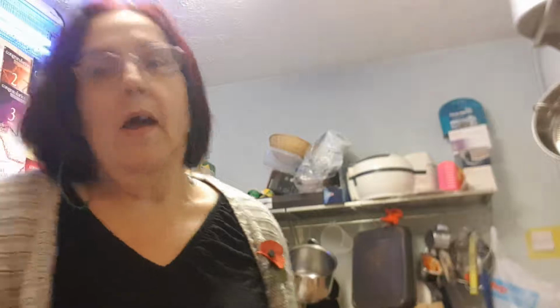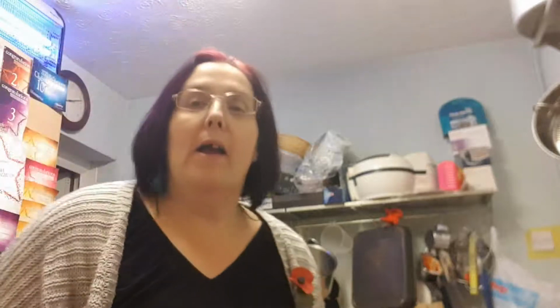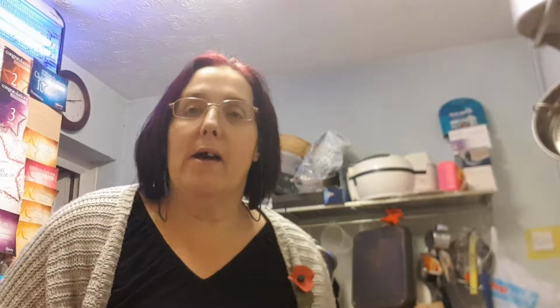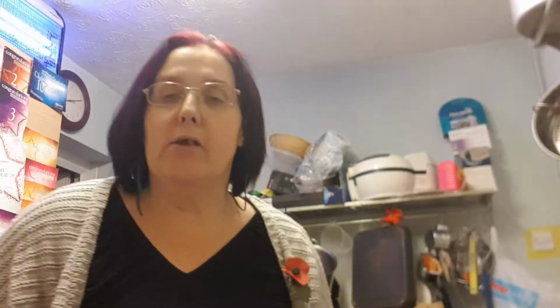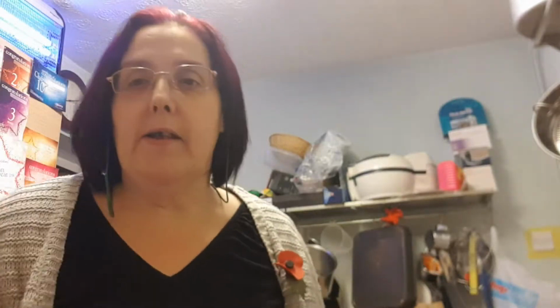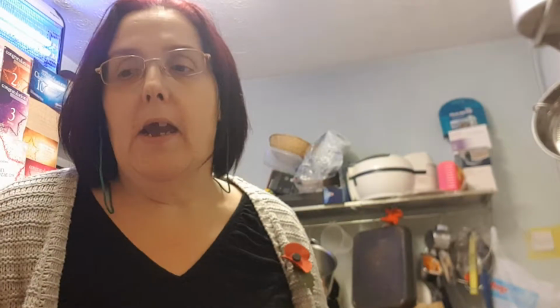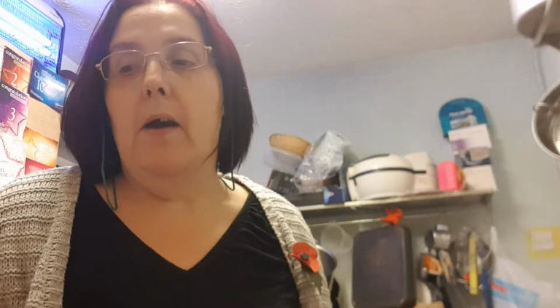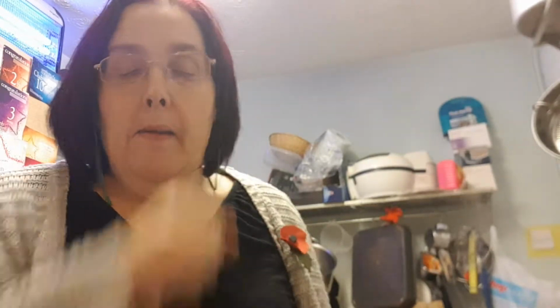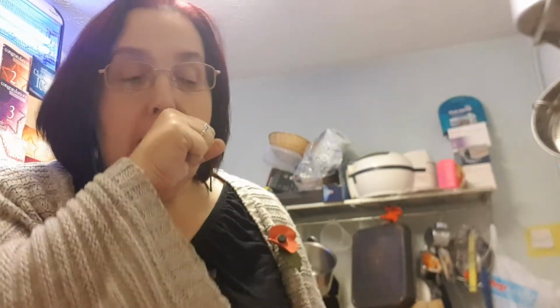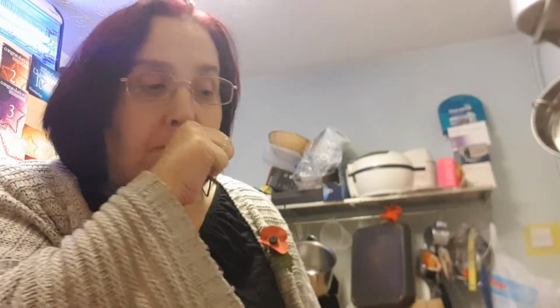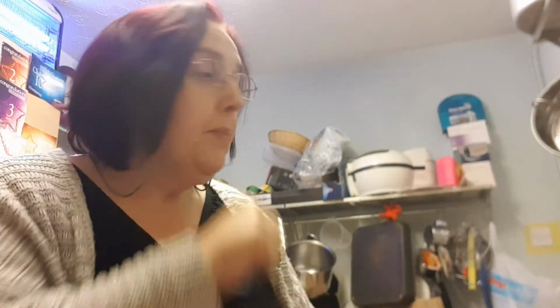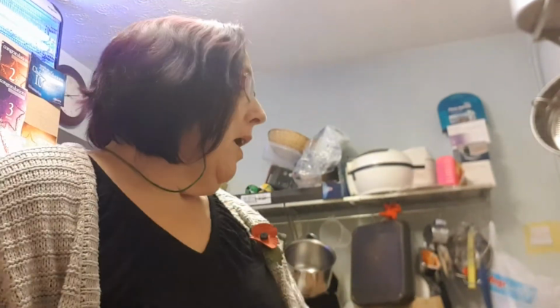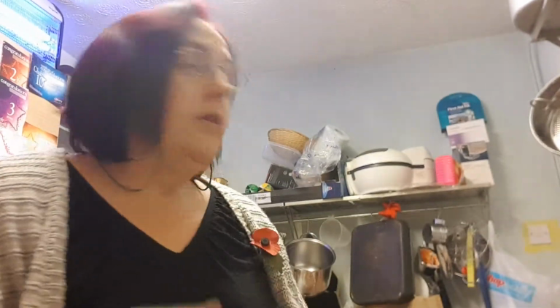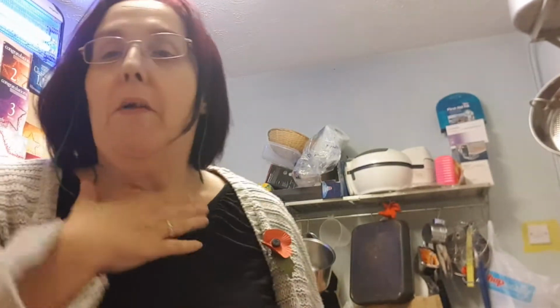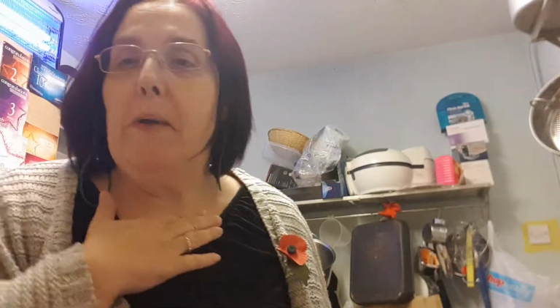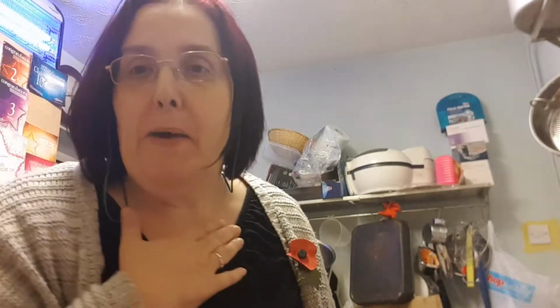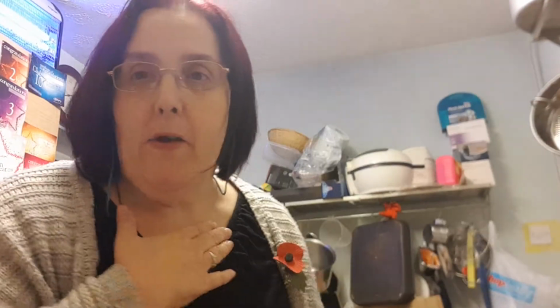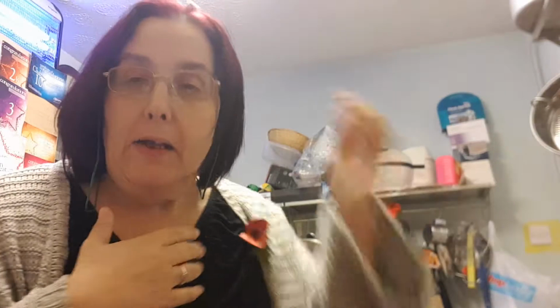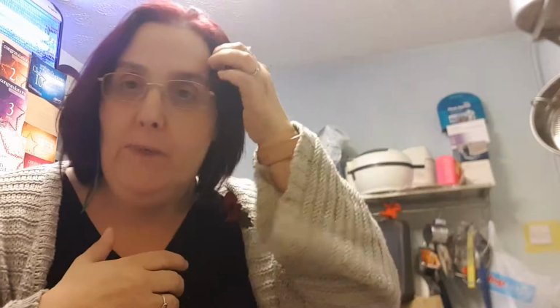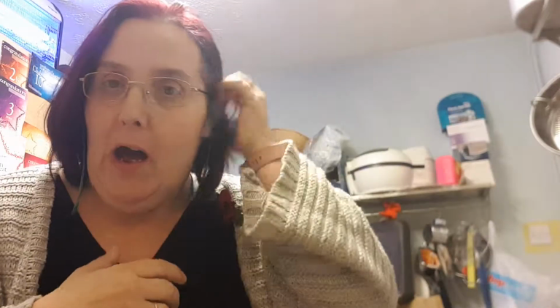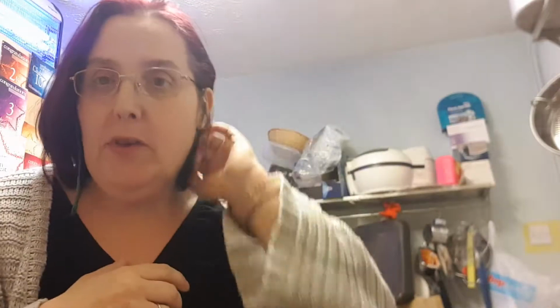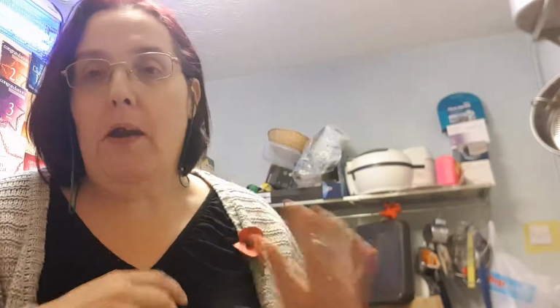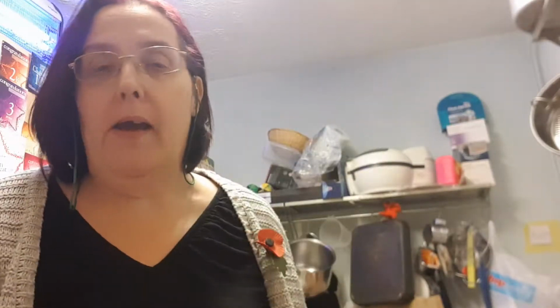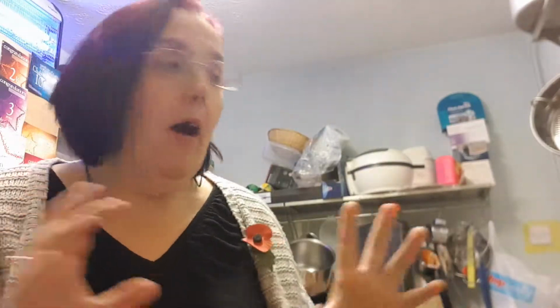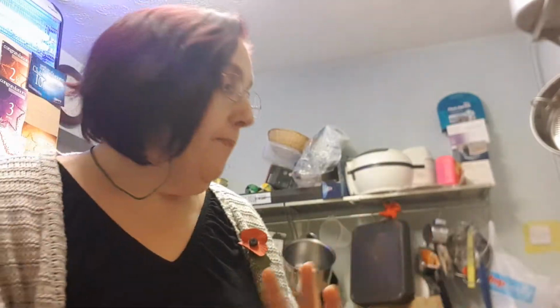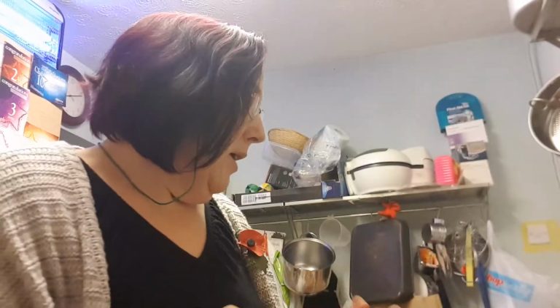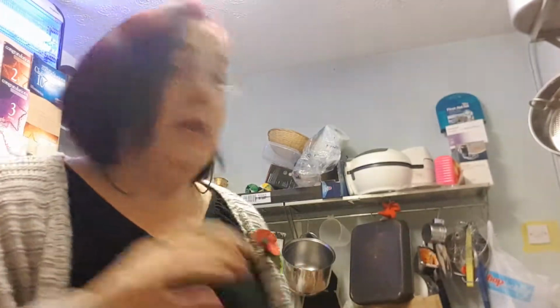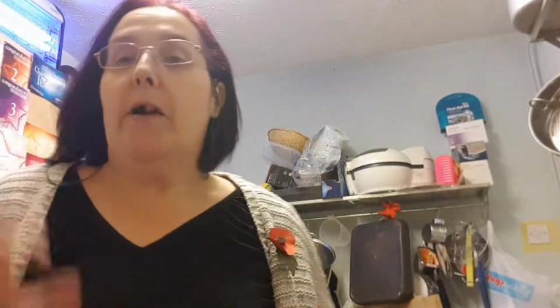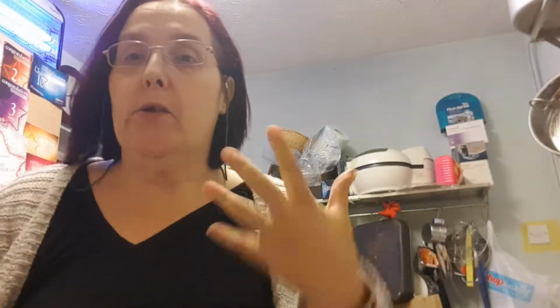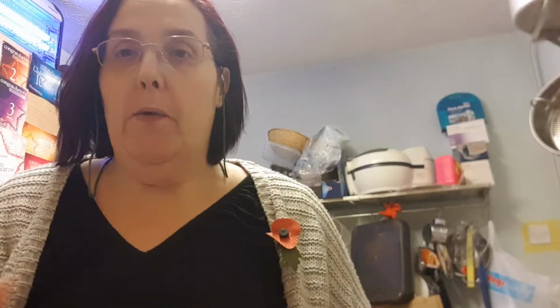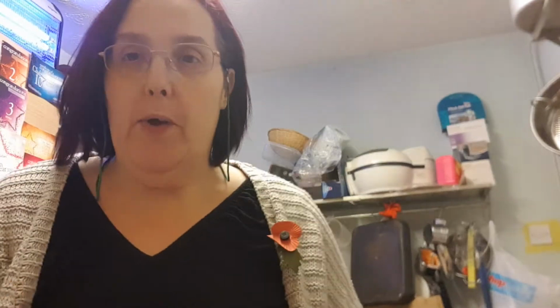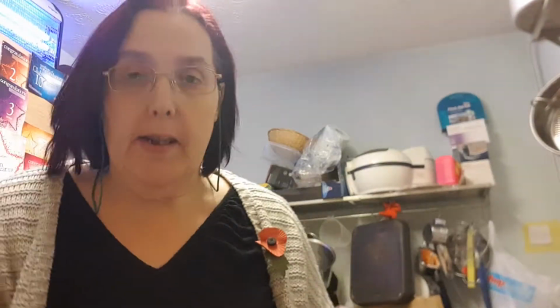Hi guys, it's Tracy here. Sorry, I've got a bit of a bad throat. I just thought I would do a quick stir-fry tutorial for you today.